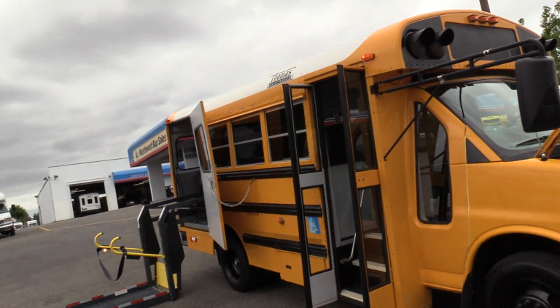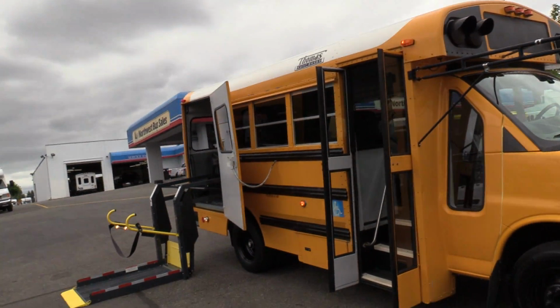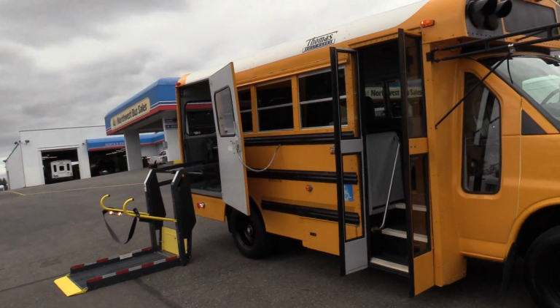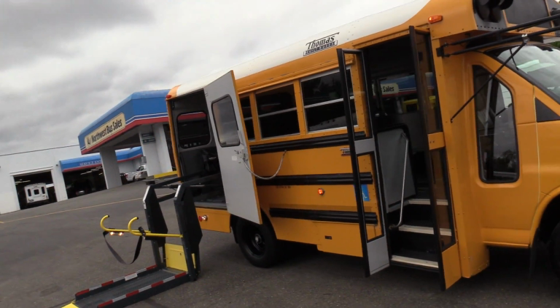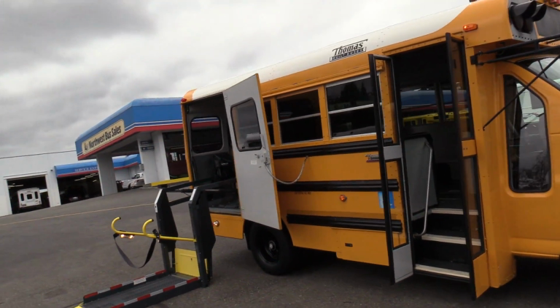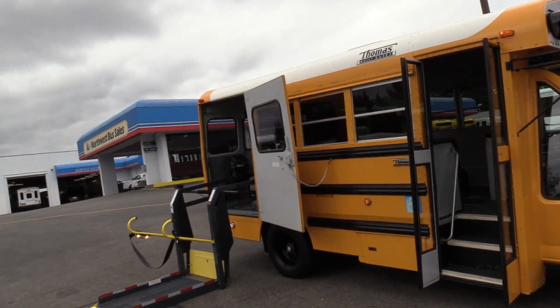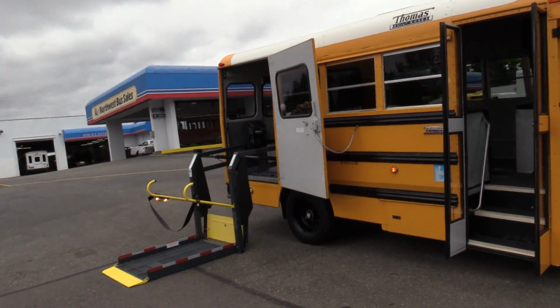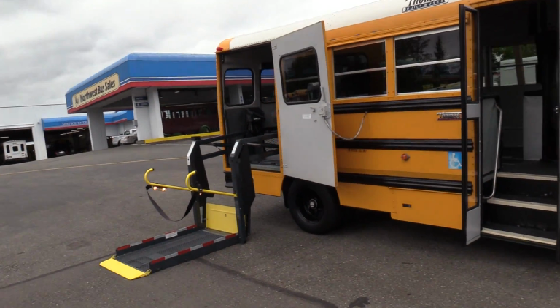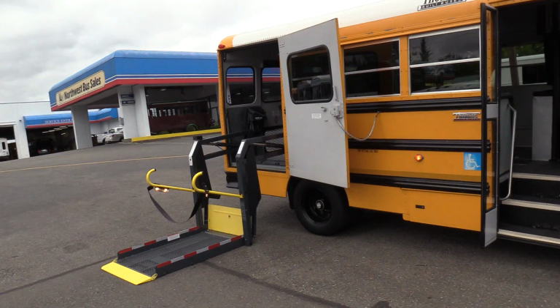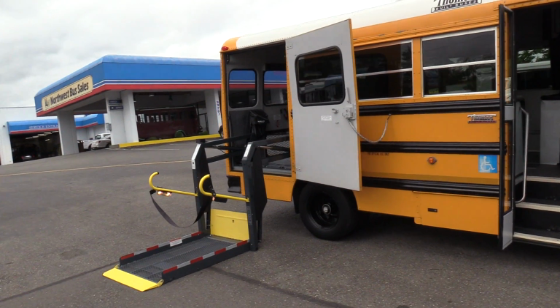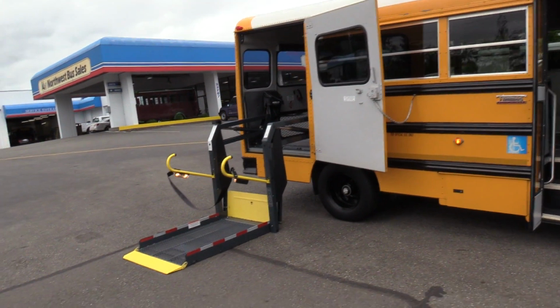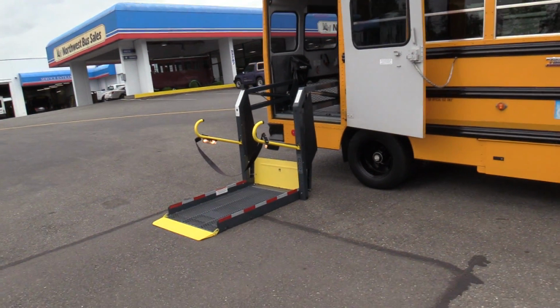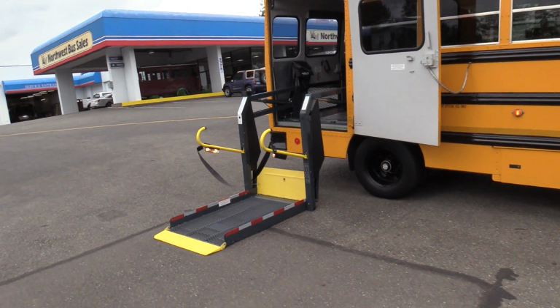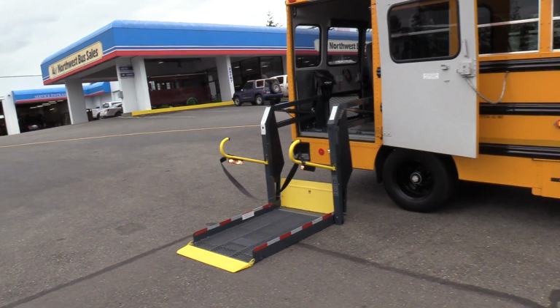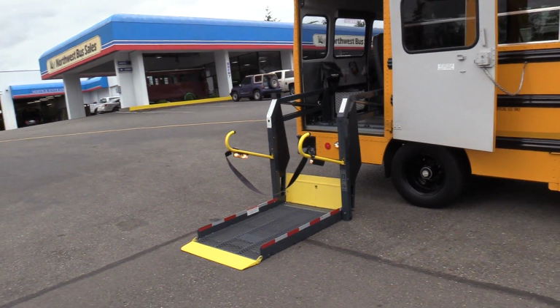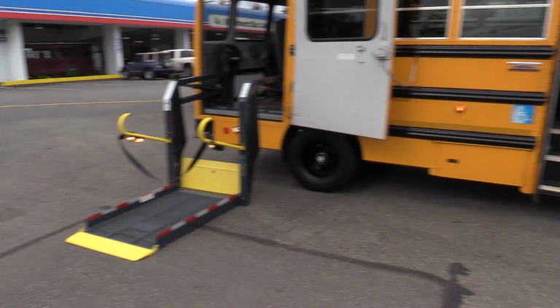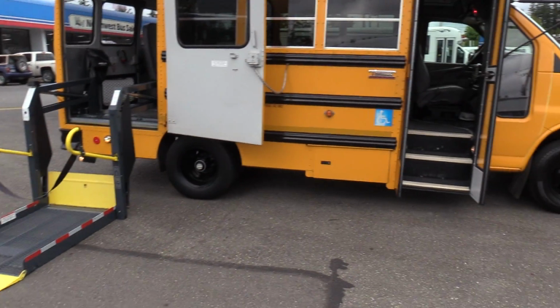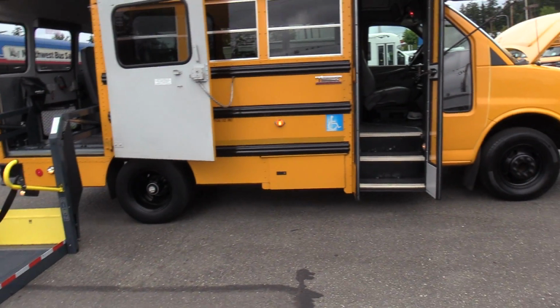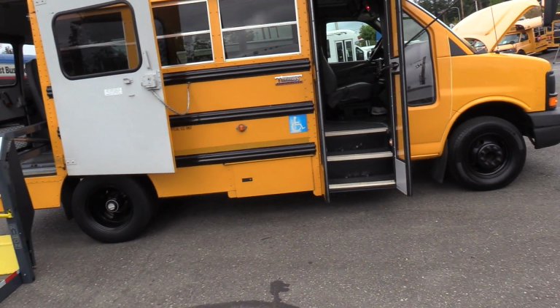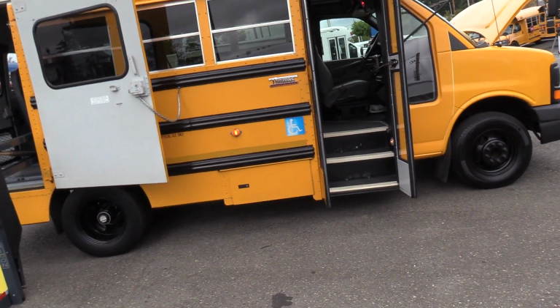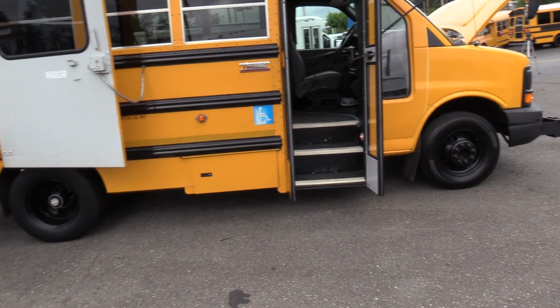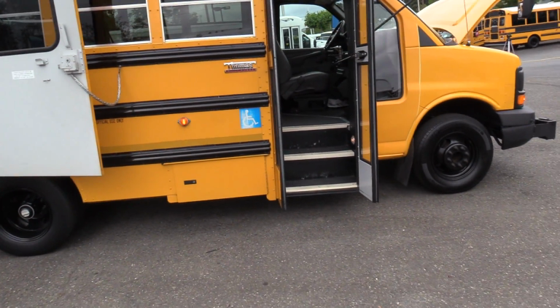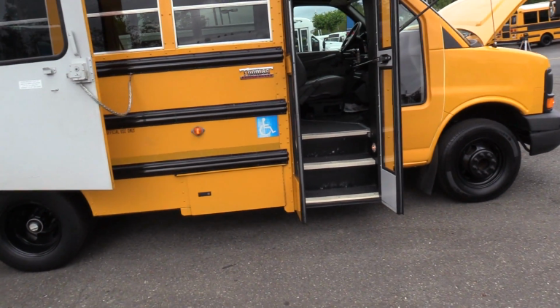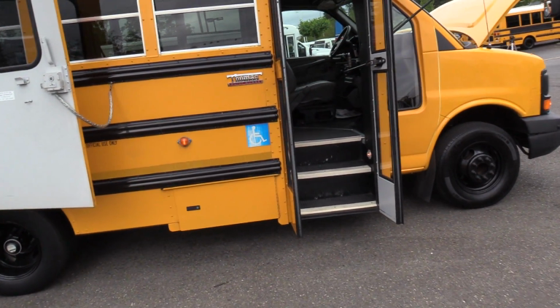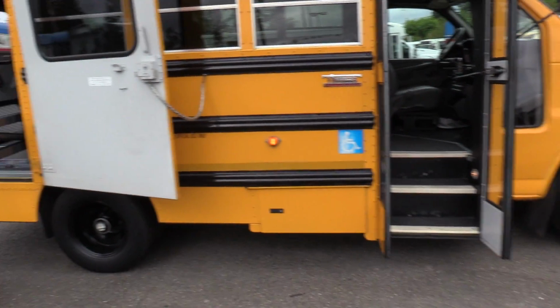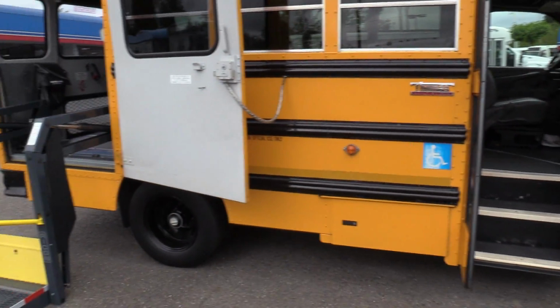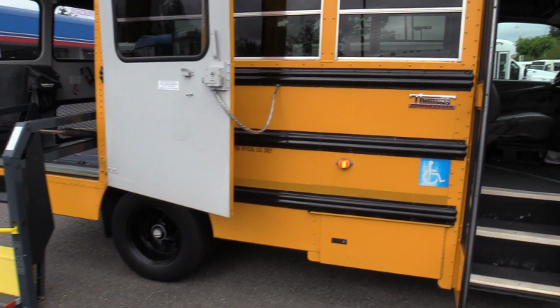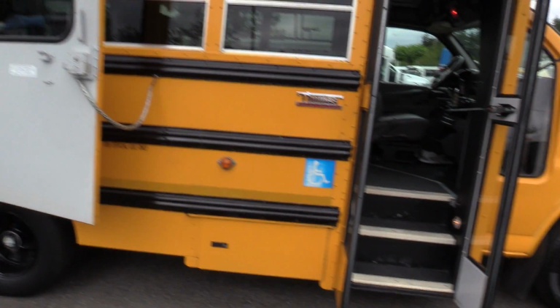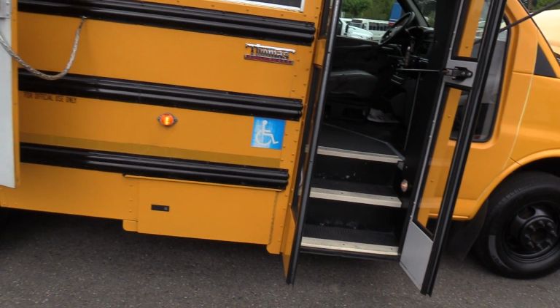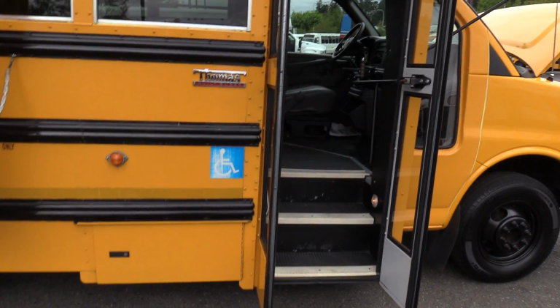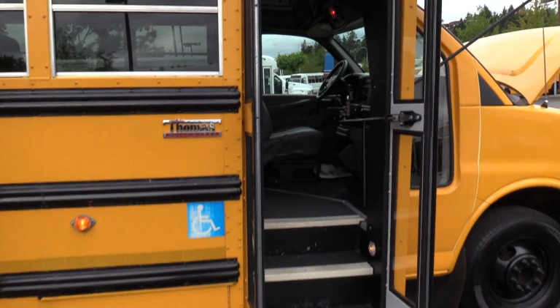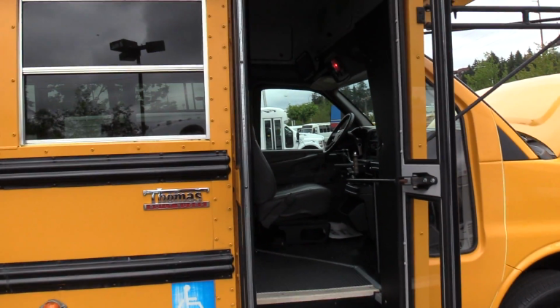This is an ADA bus, which means it does have wheelchair capabilities. I've got the Rikon lift out. You can hear that buzzing sound — that's because the wheelchair lift is open, just a safety feature.